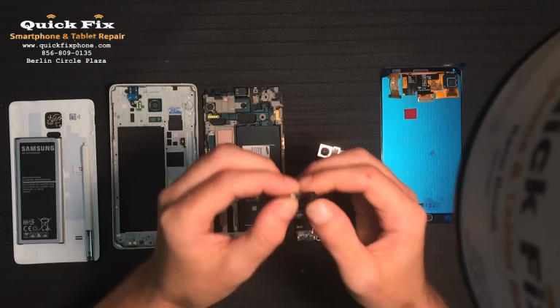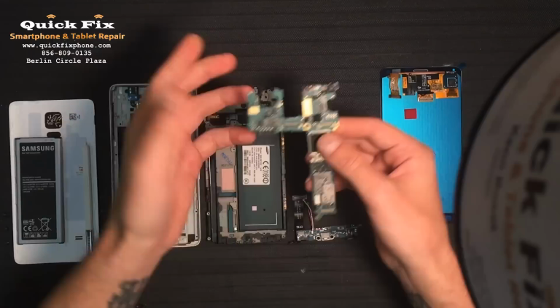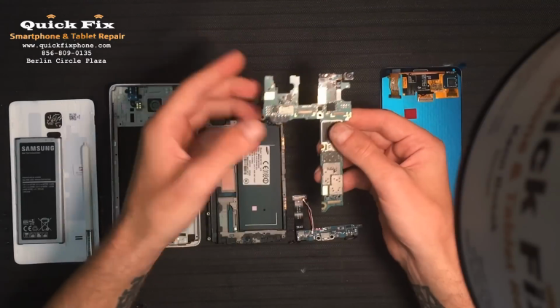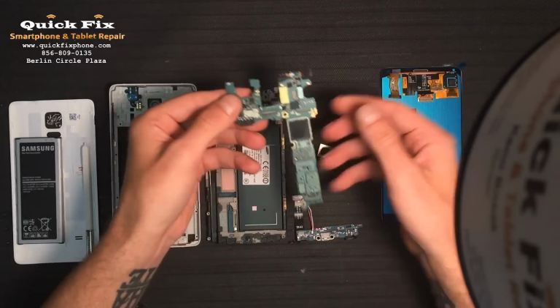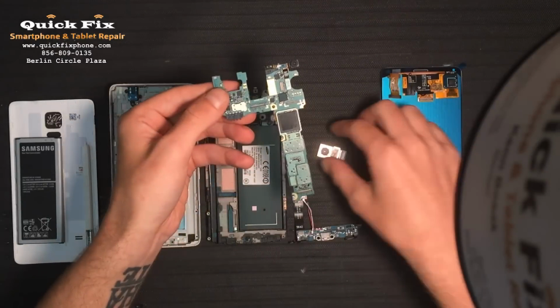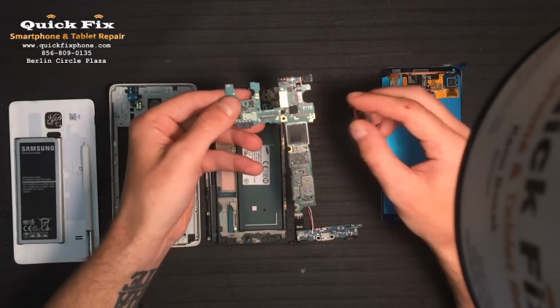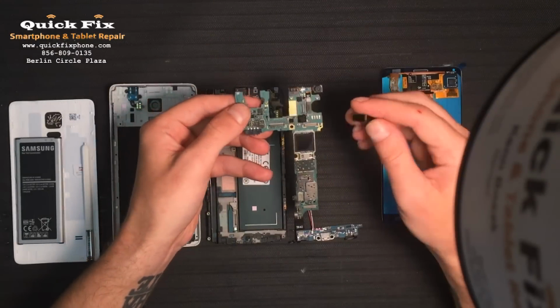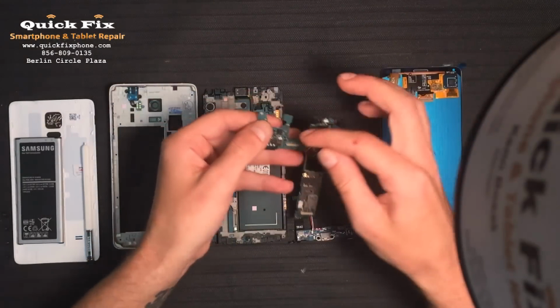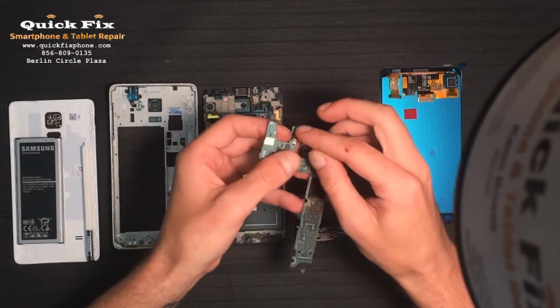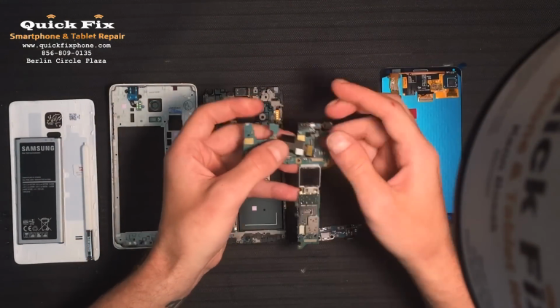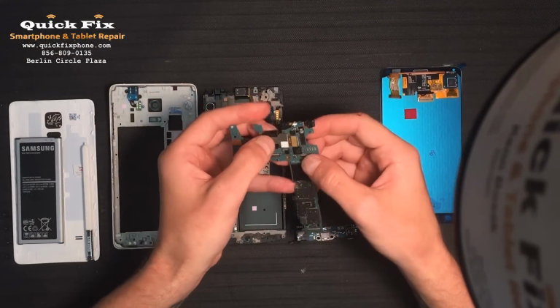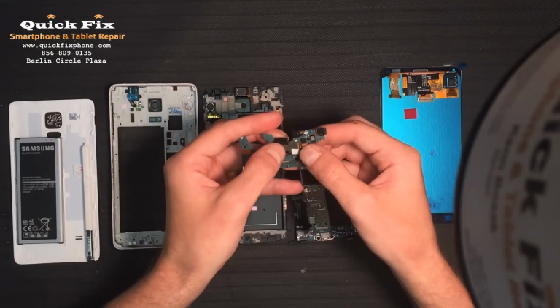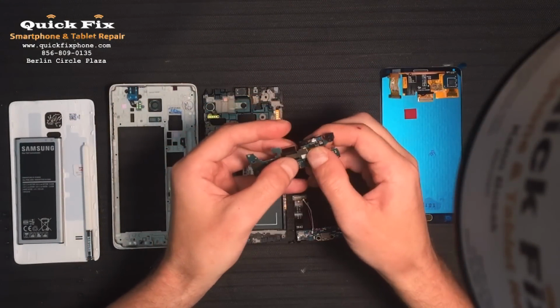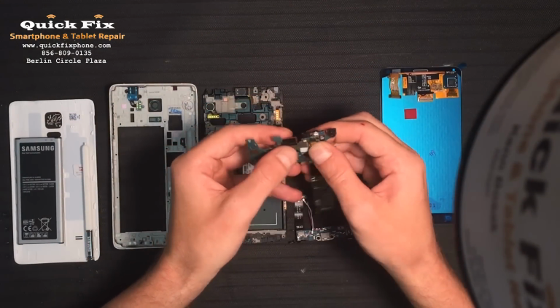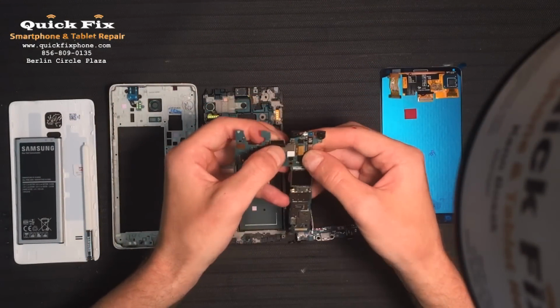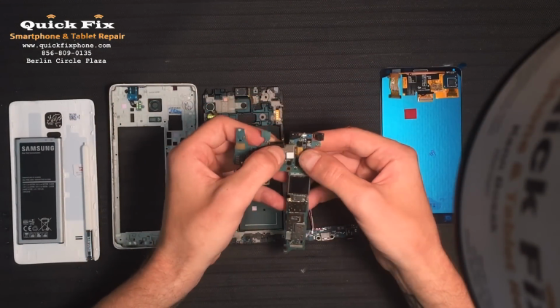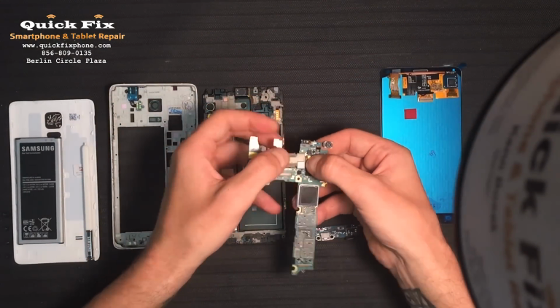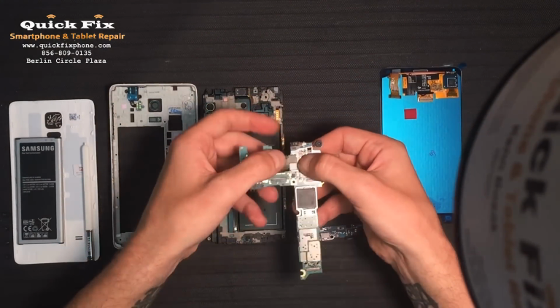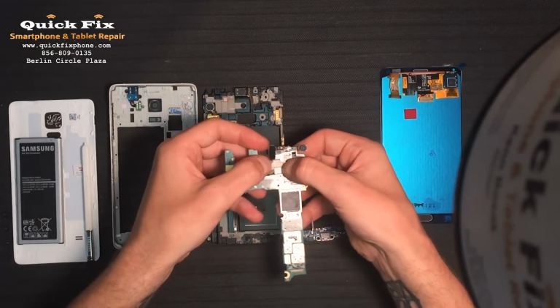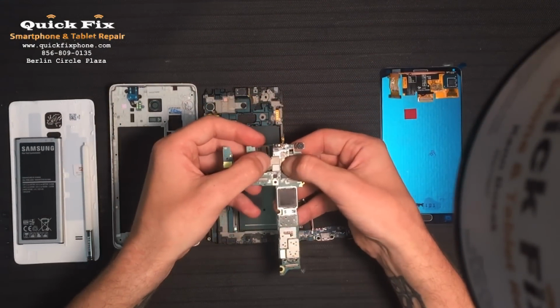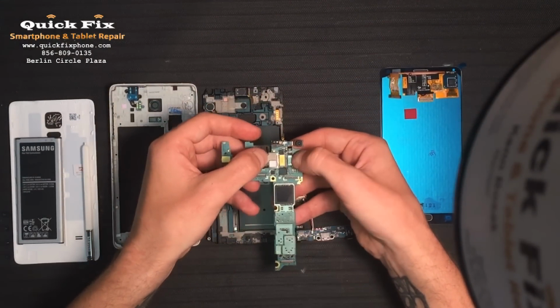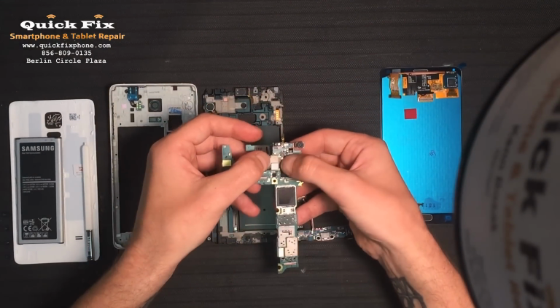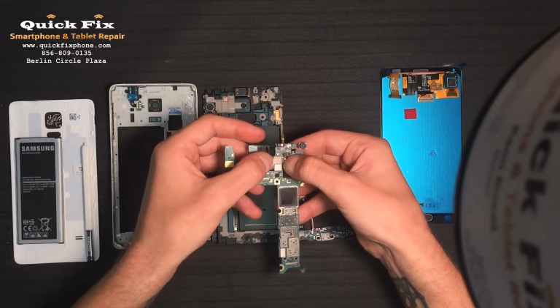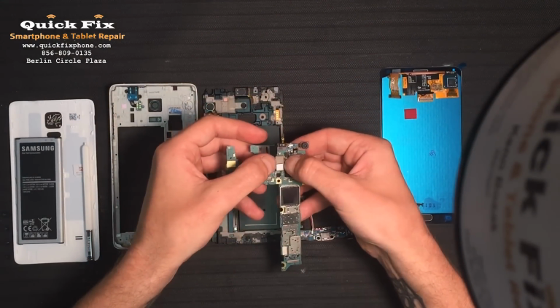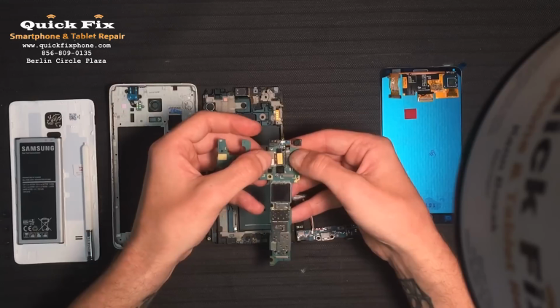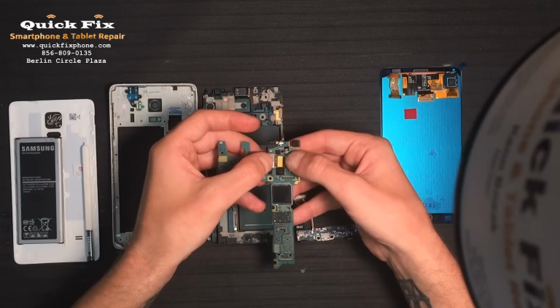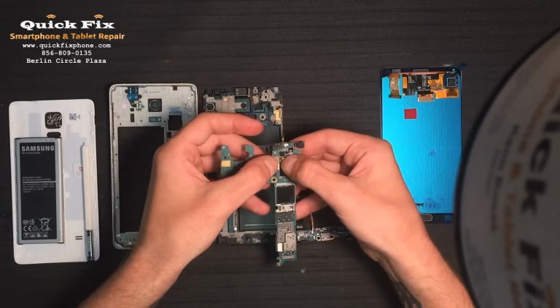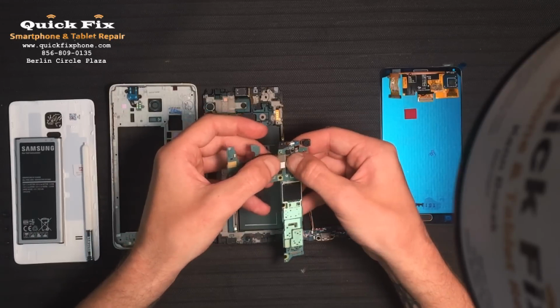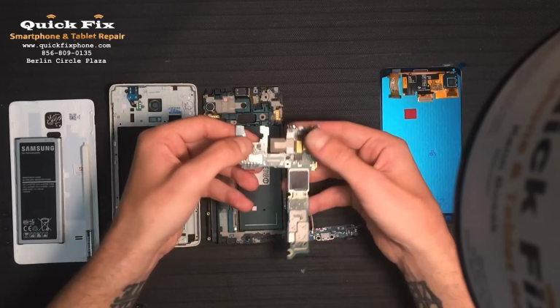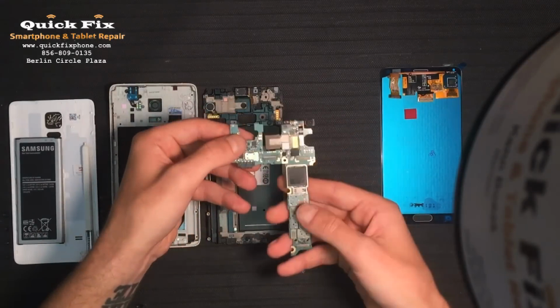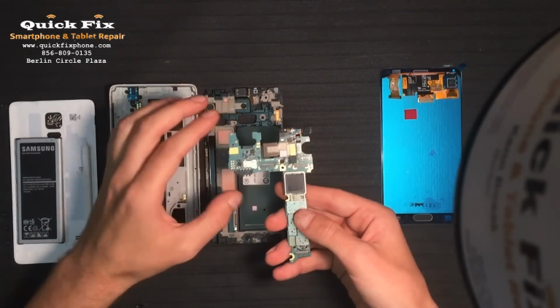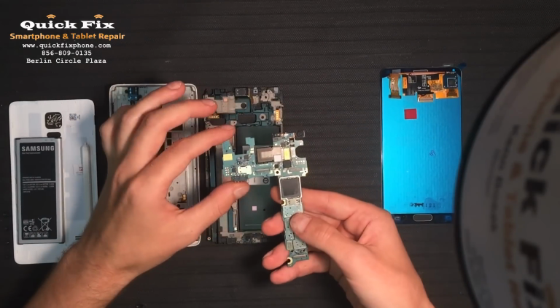Right there. Now we have the back camera — it connects right here, like so.